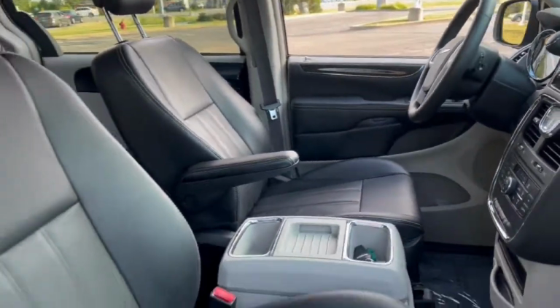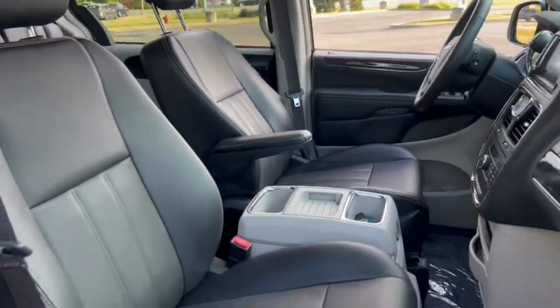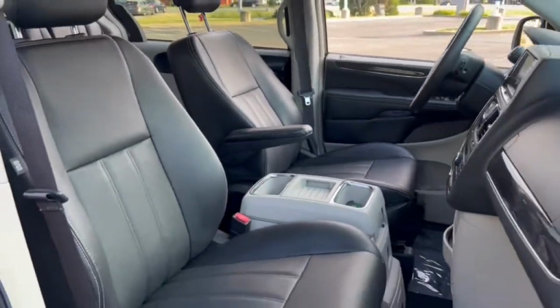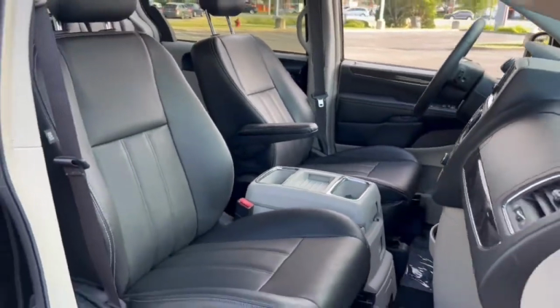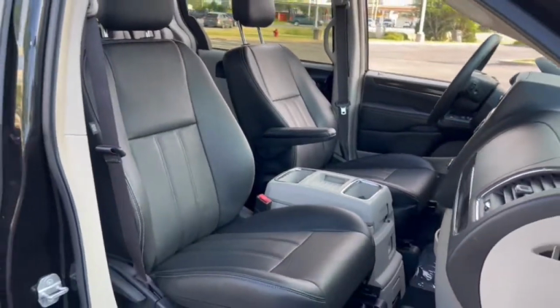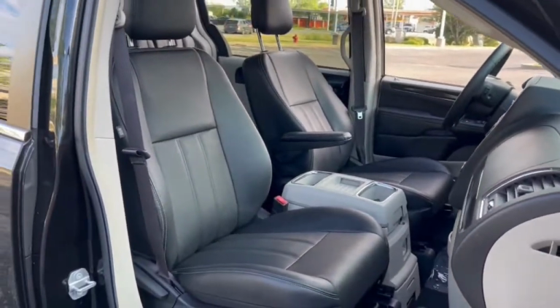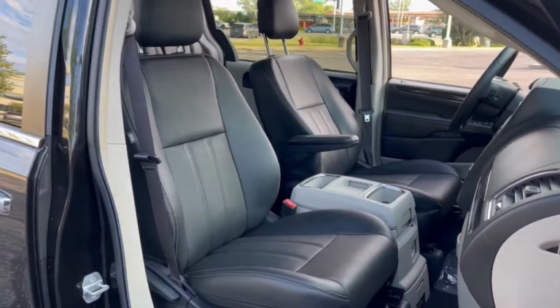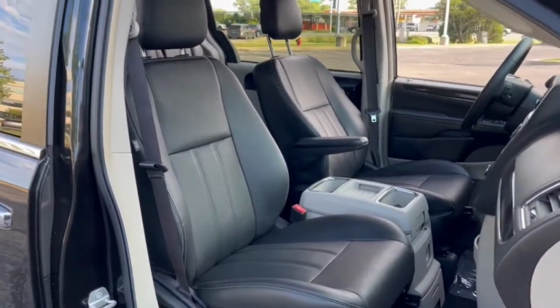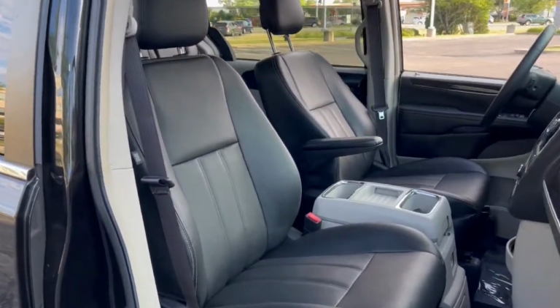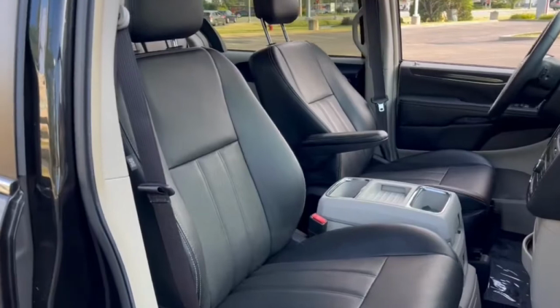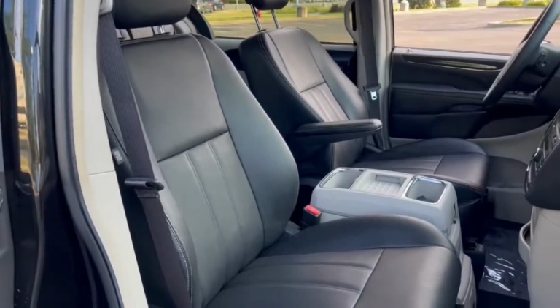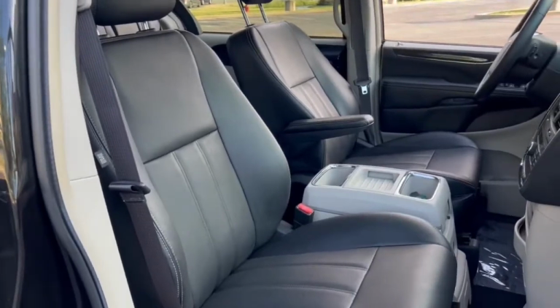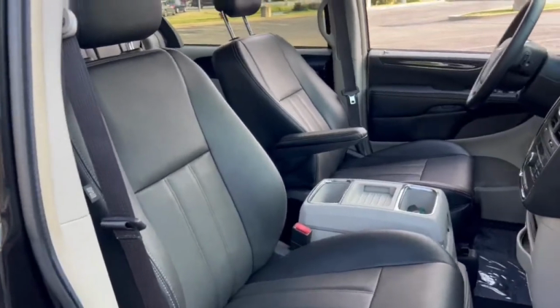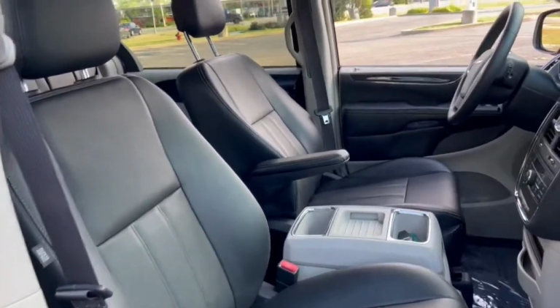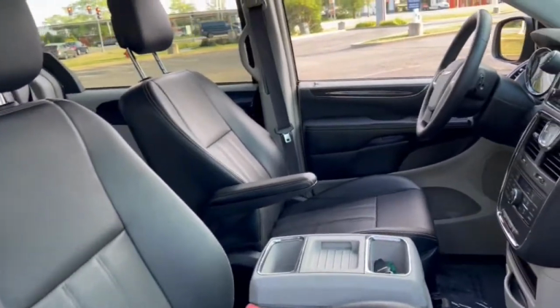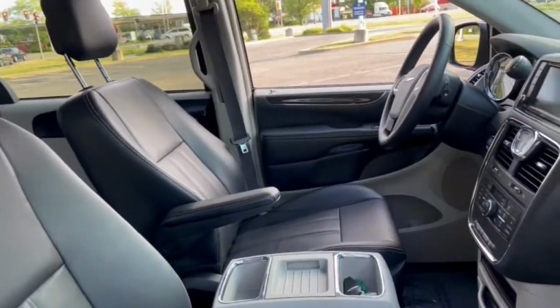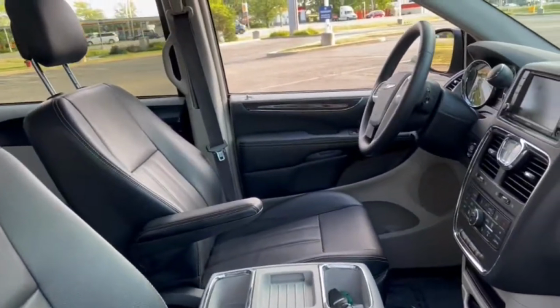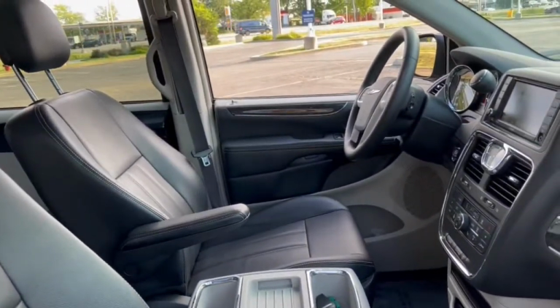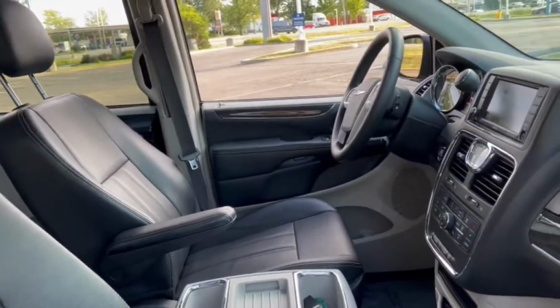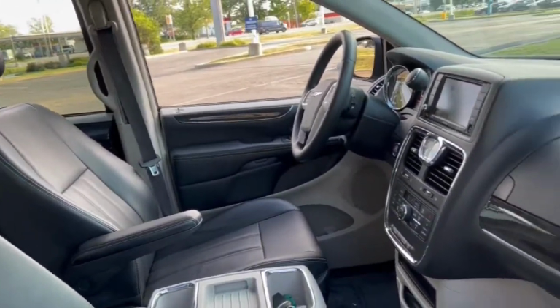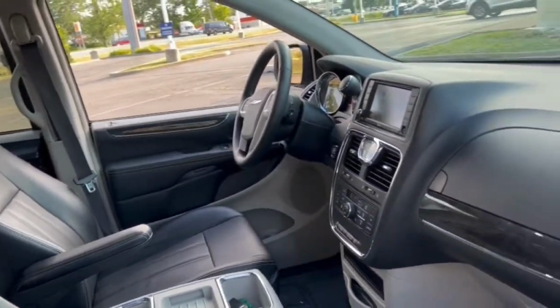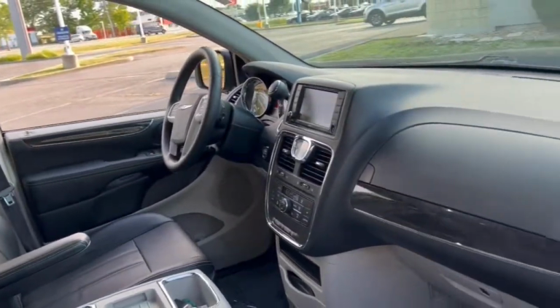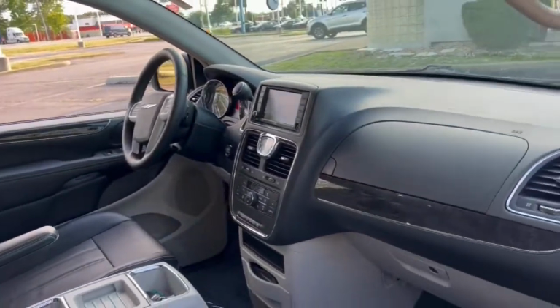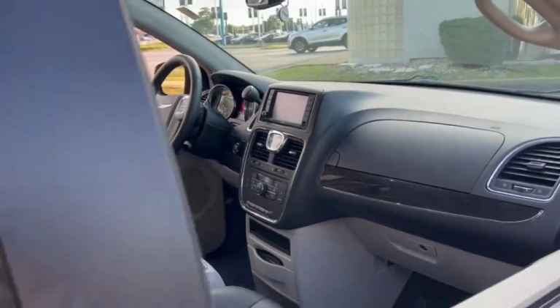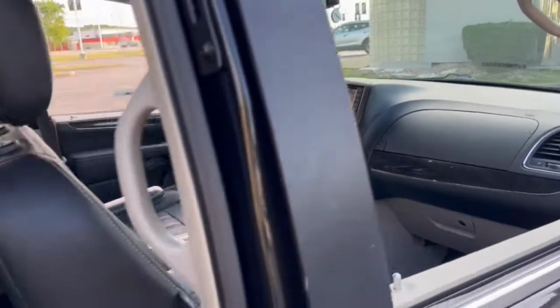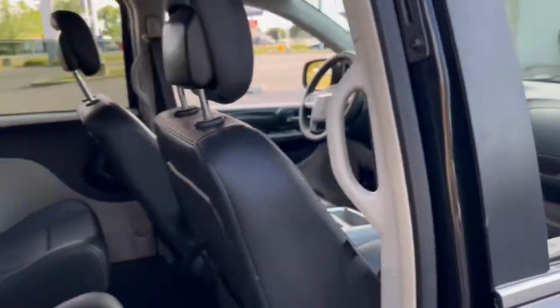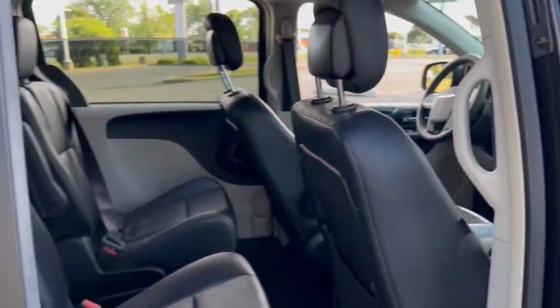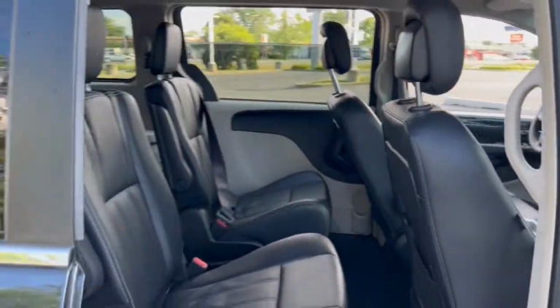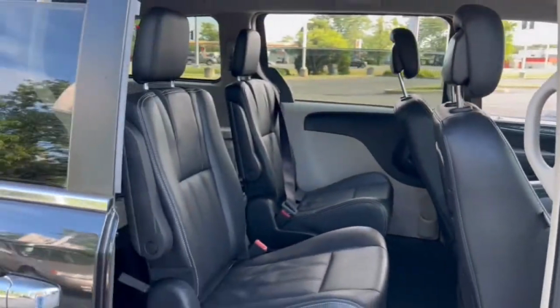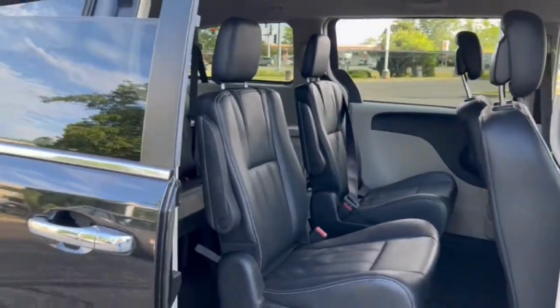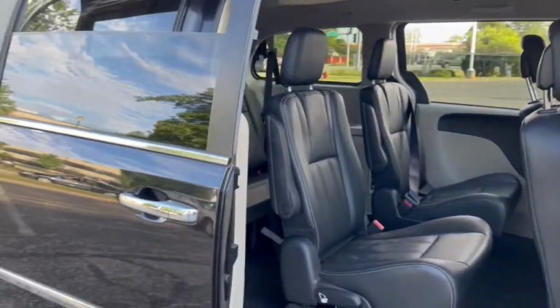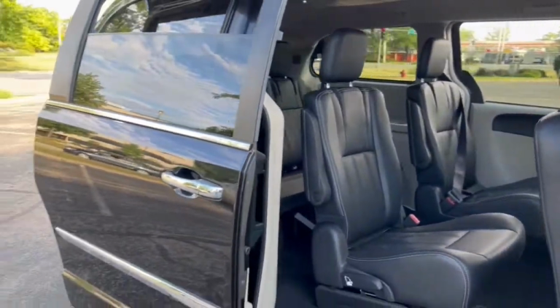This Town & Country delivers comfort, spaciousness, and satisfying performance. Daily errands and road trips are easier and more relaxing than ever before in this handsome, well-built minivan.